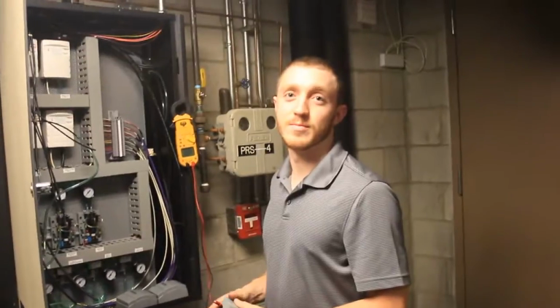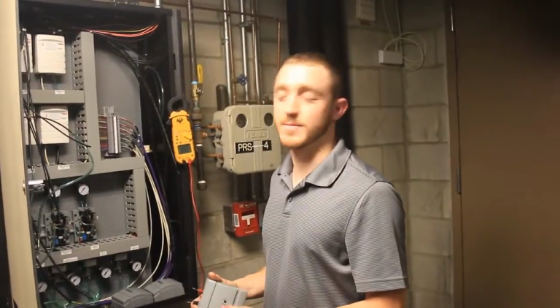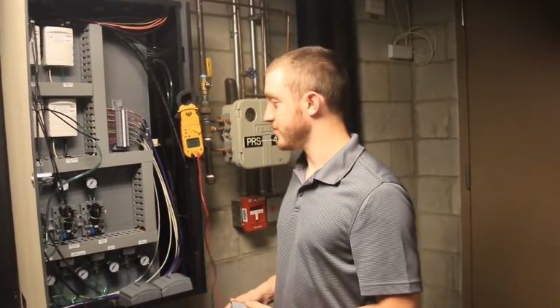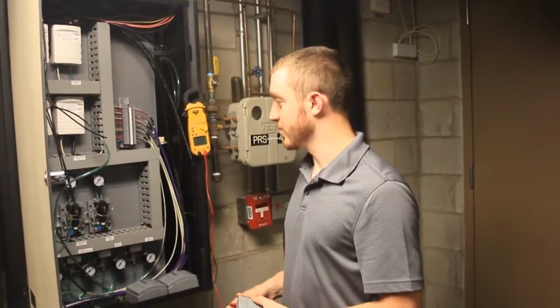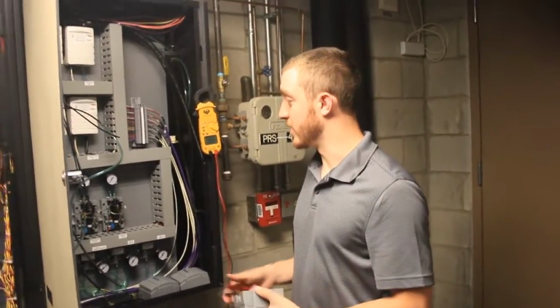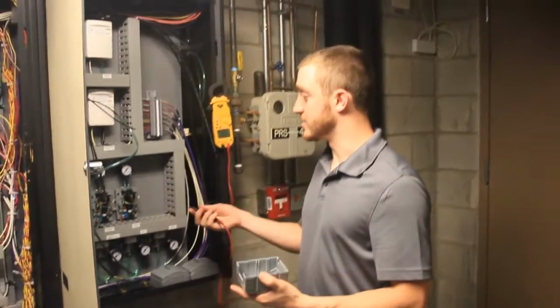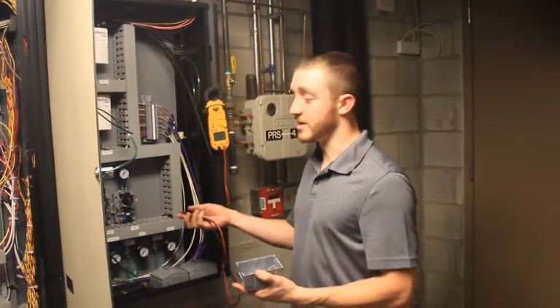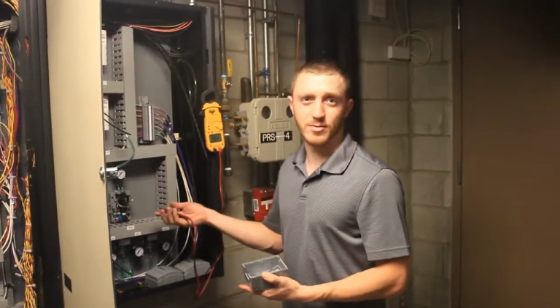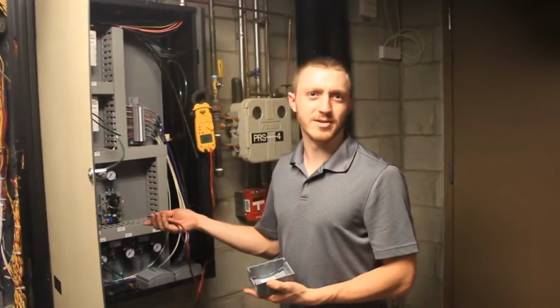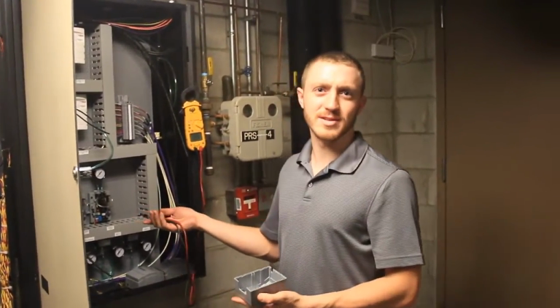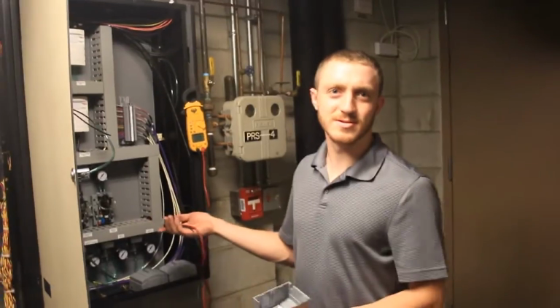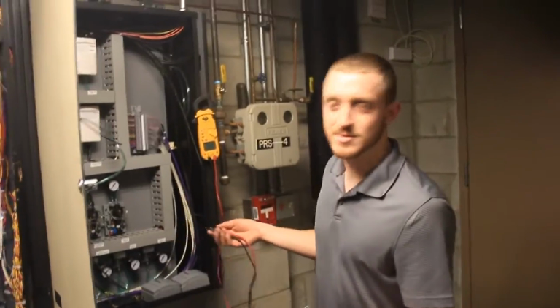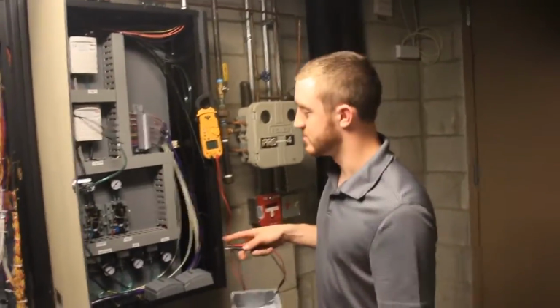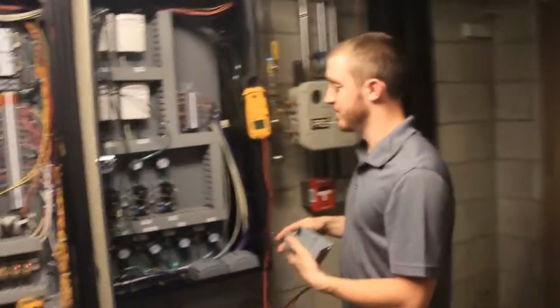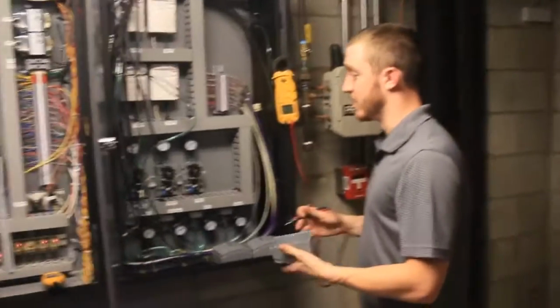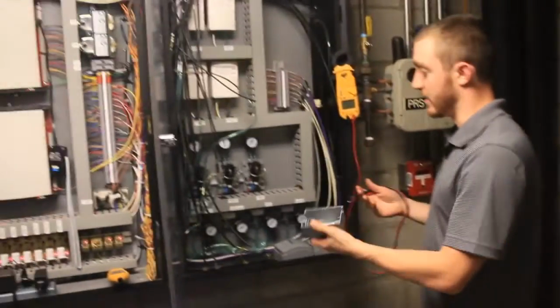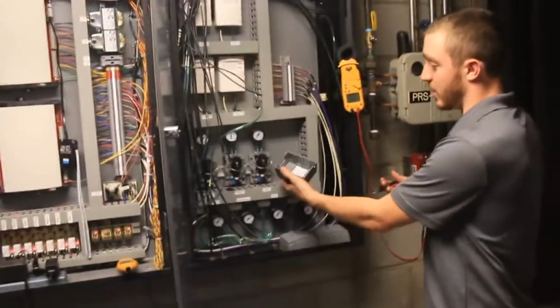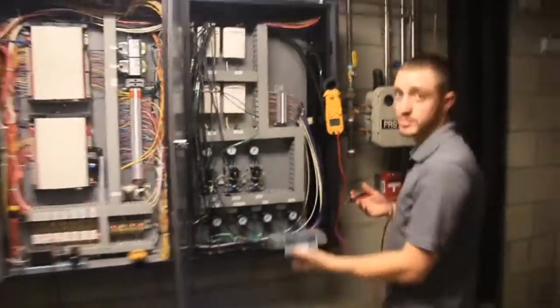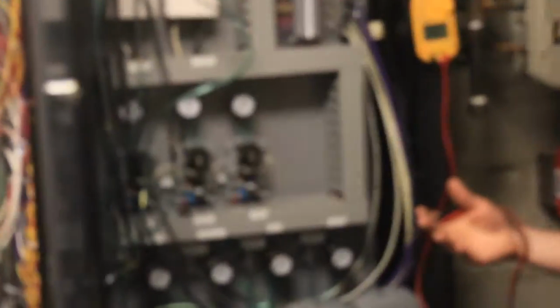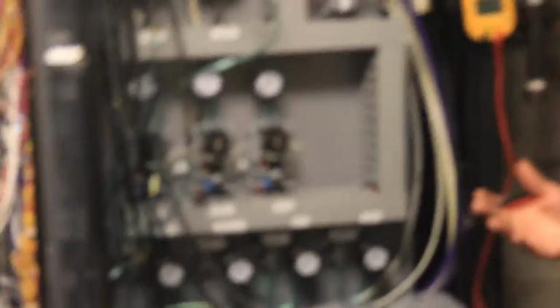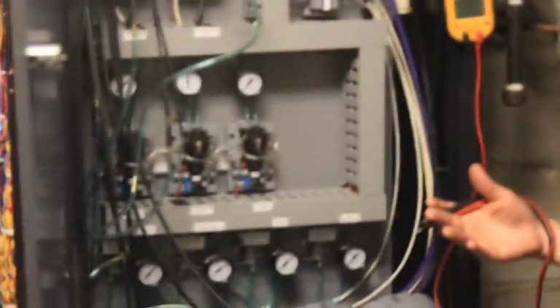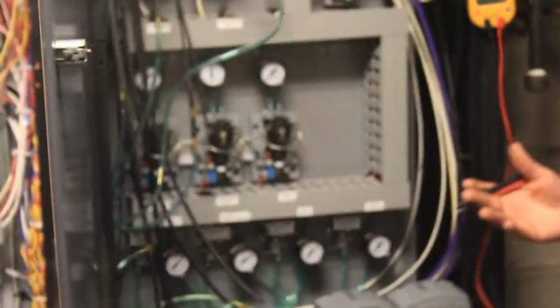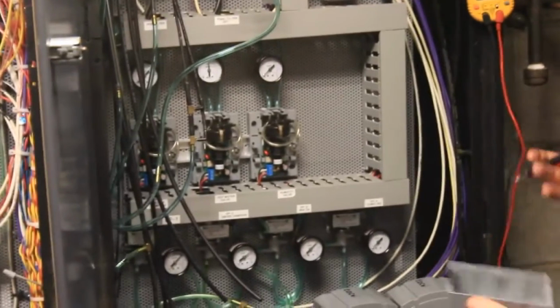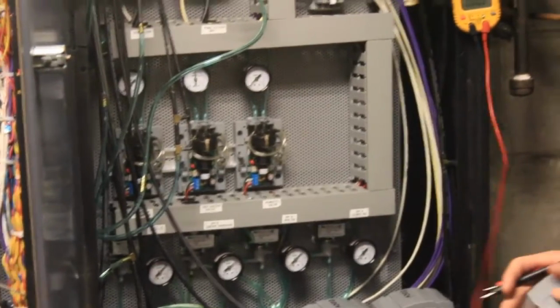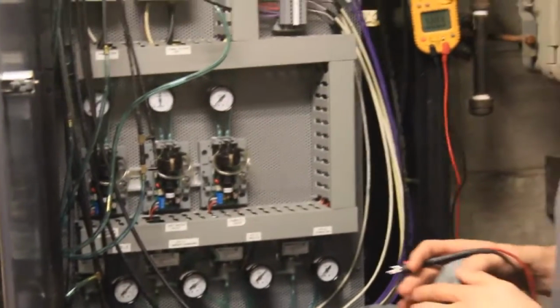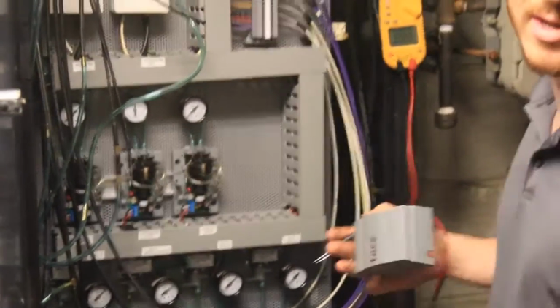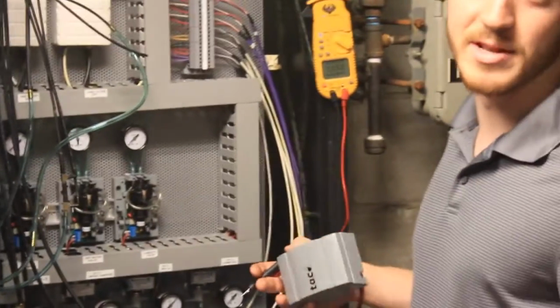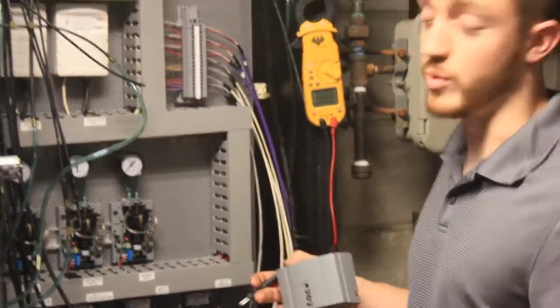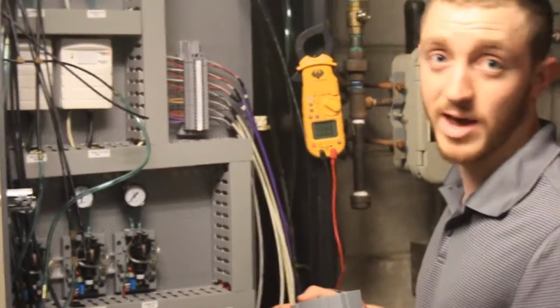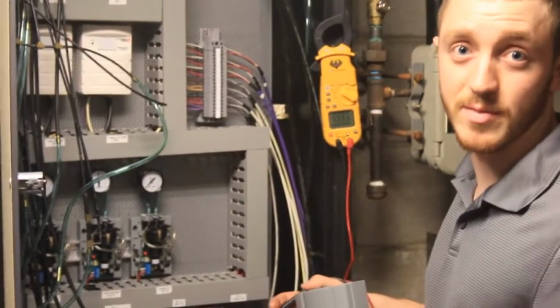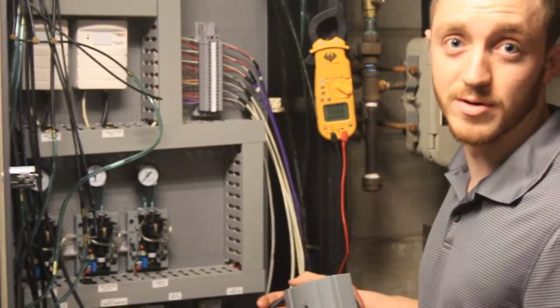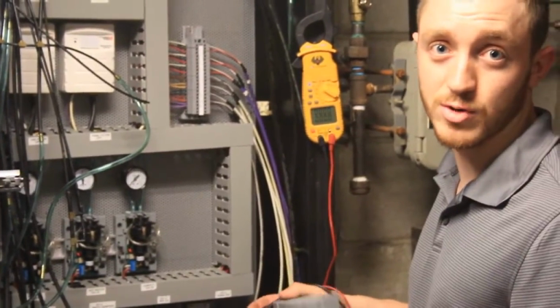Hey Ben, you had a question for me? So we're looking at these — what are they called — EP transducers? Yeah, they're transducers. And I noticed there's a three-wire terminal on it, so I asked: if there's three wires, does that mean it's a 4-20 milliamp output for controllers?